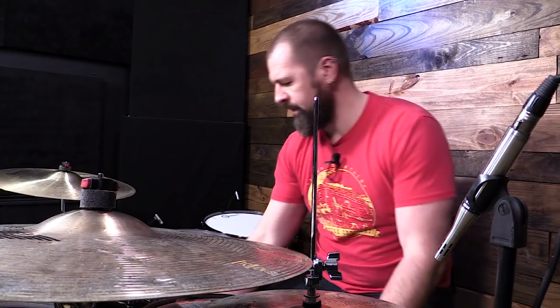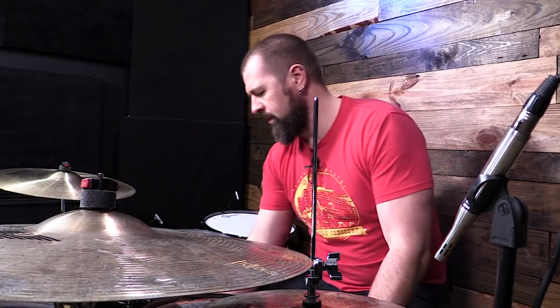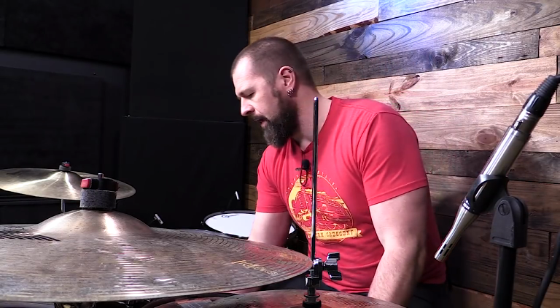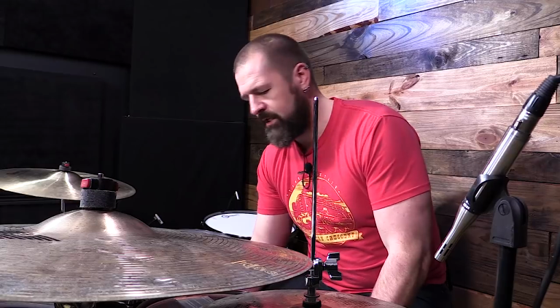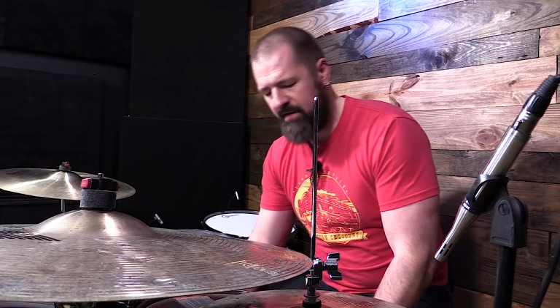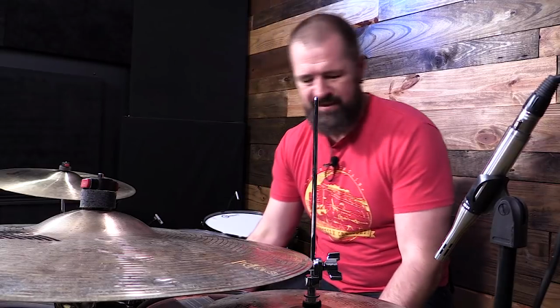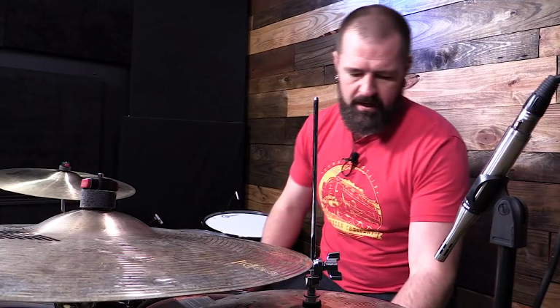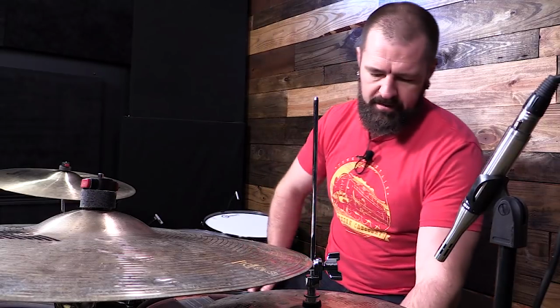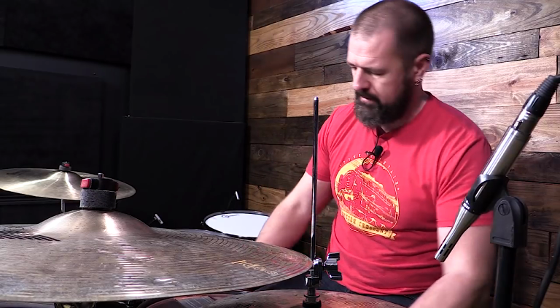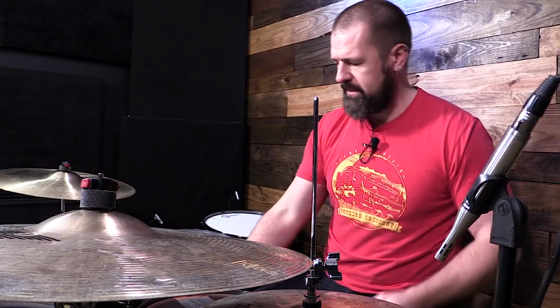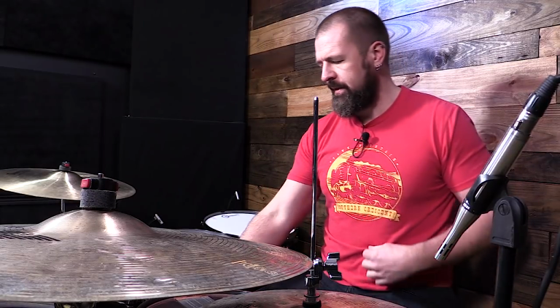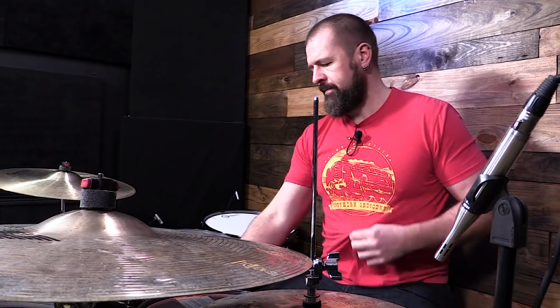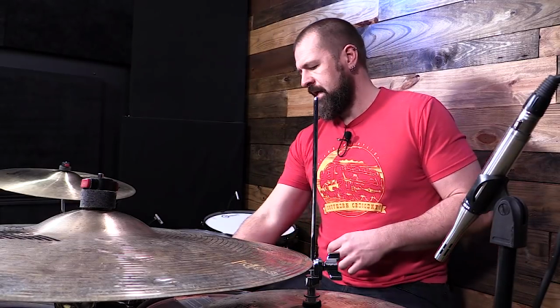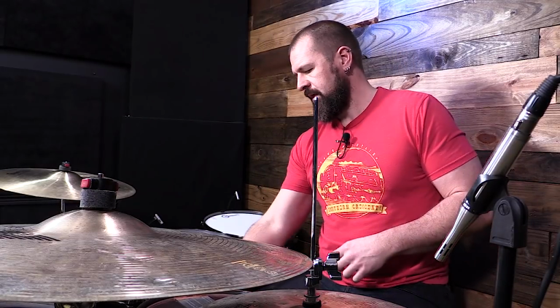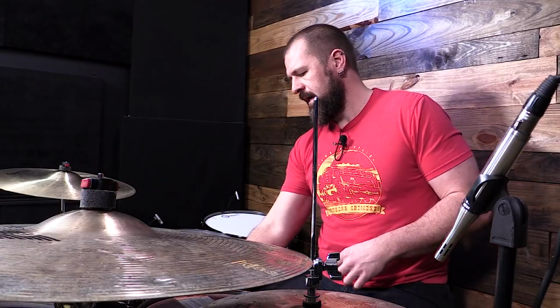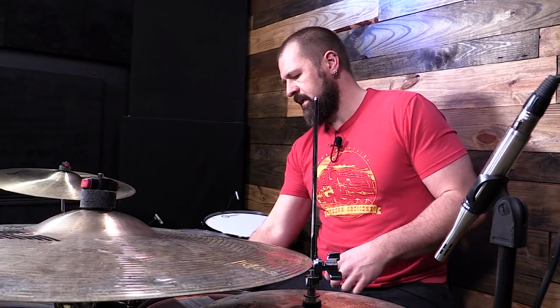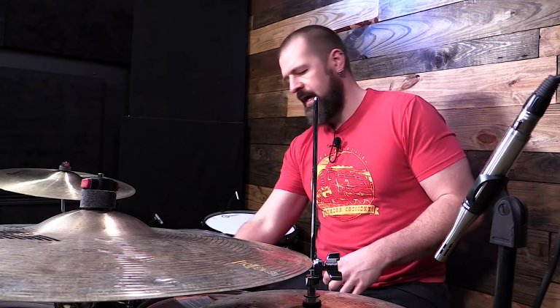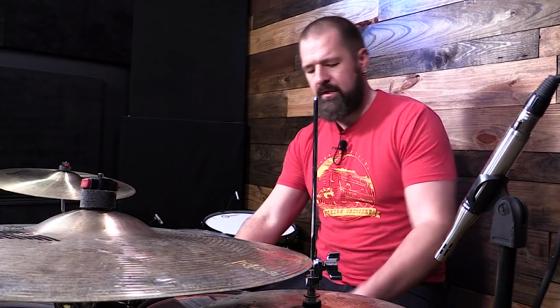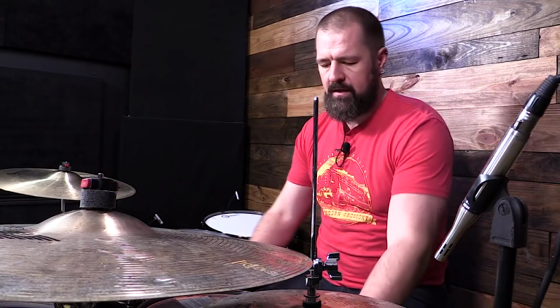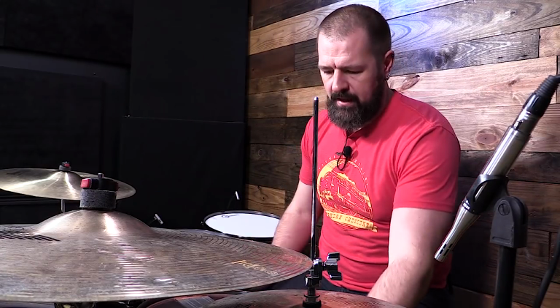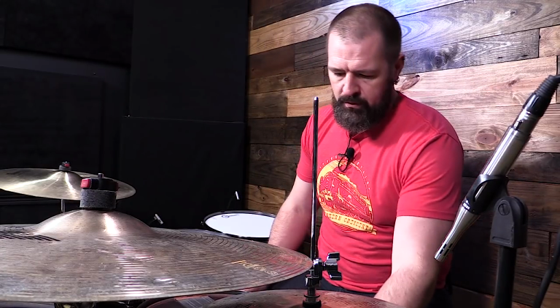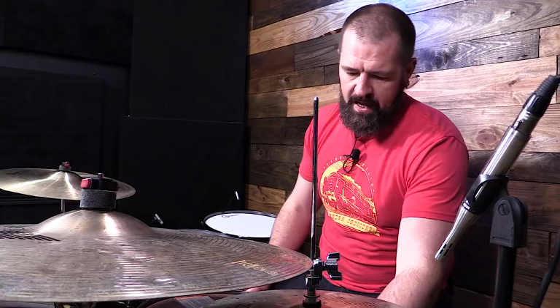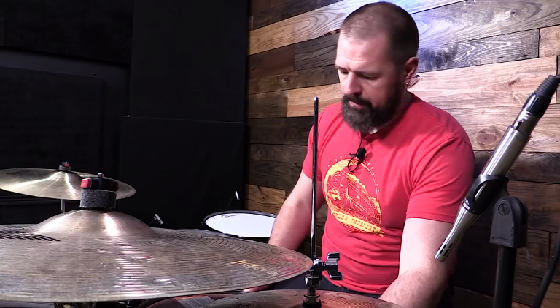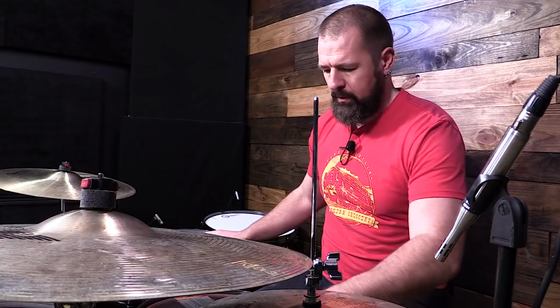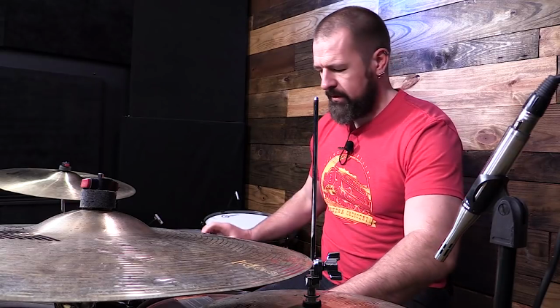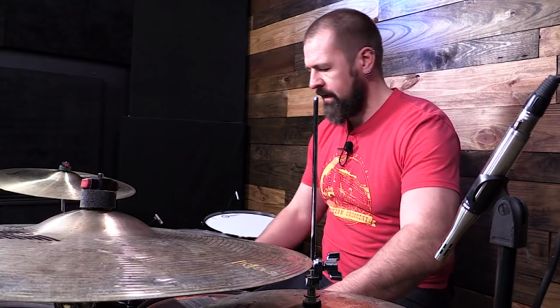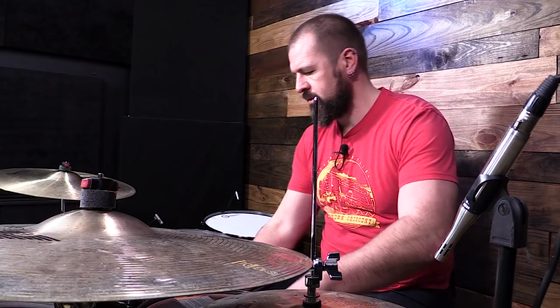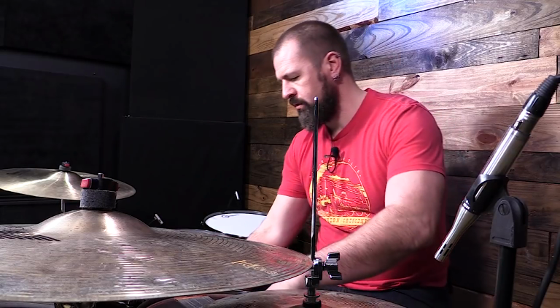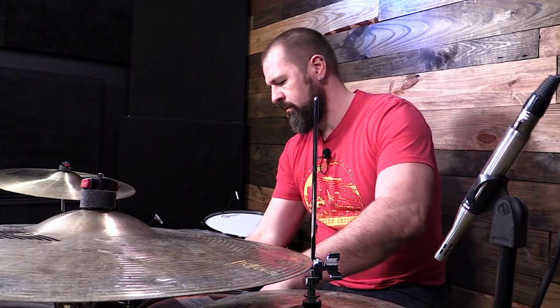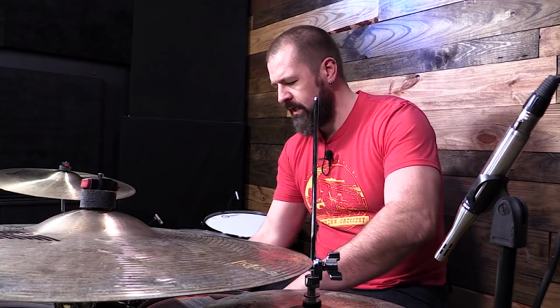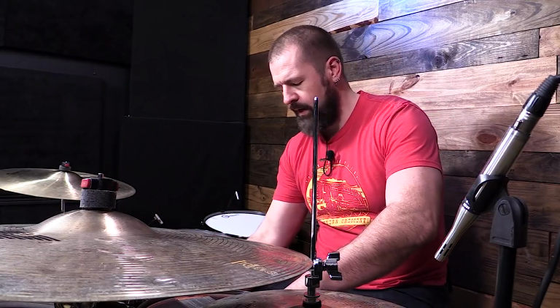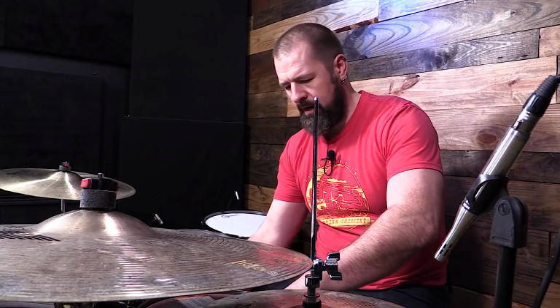Typically on the bottom head, you have a thinner head than the top head. That thinner head is going to allow you to get a lot more snap whenever it comes to tuning.